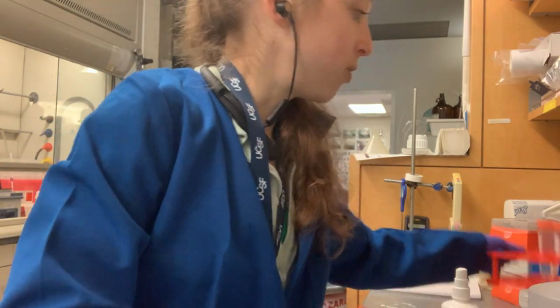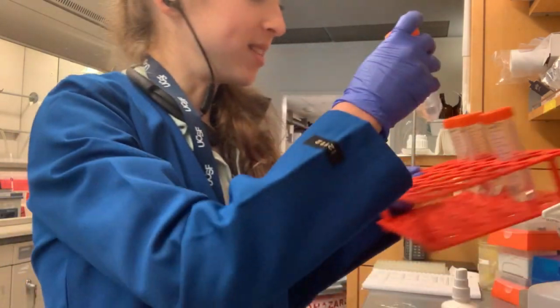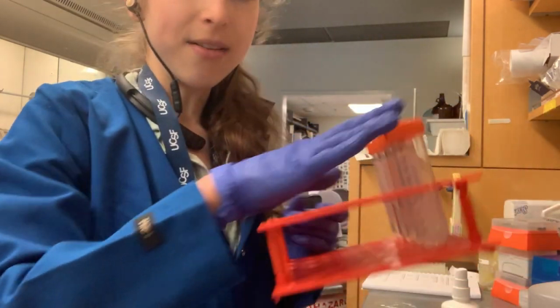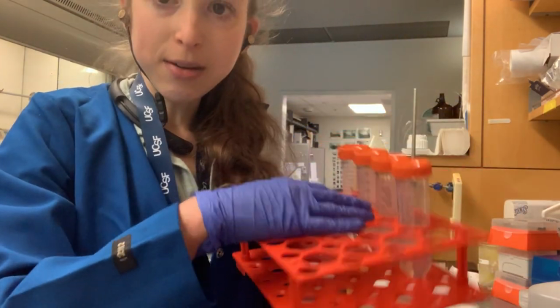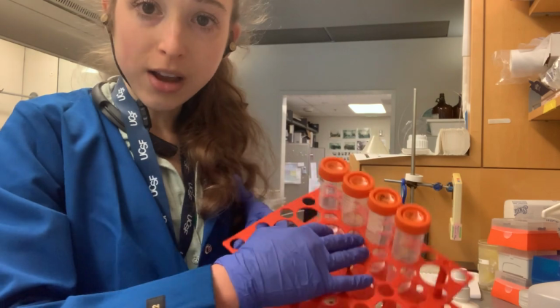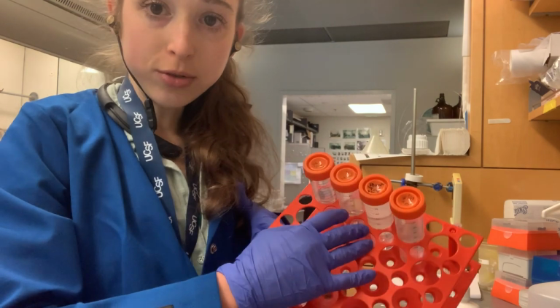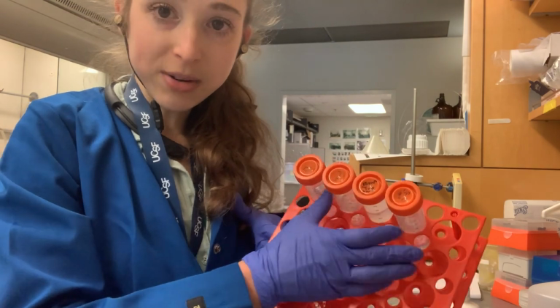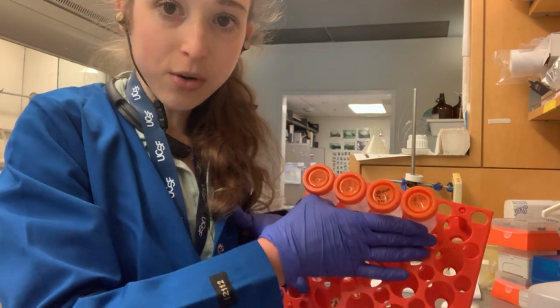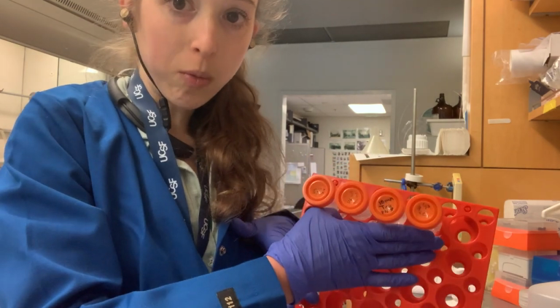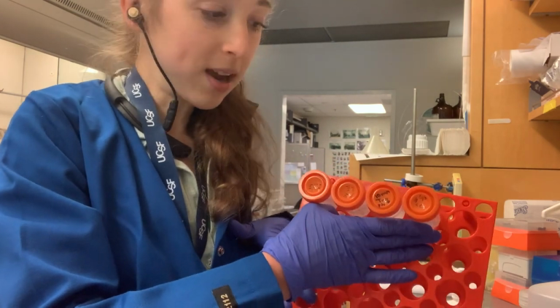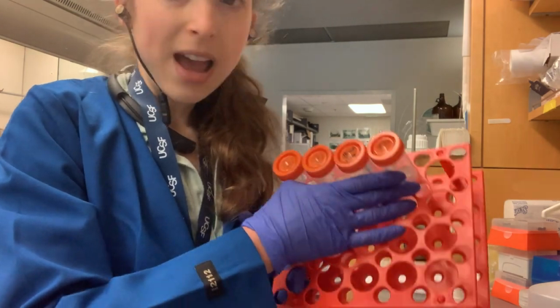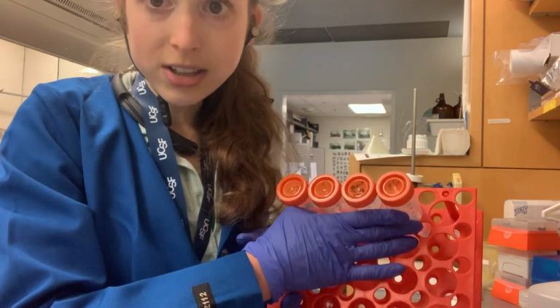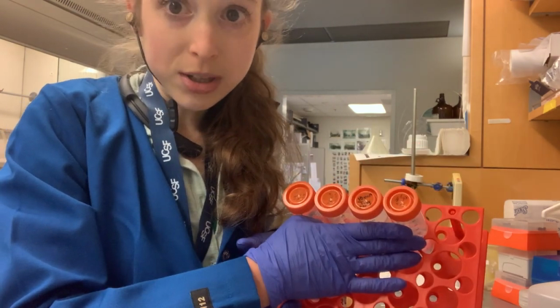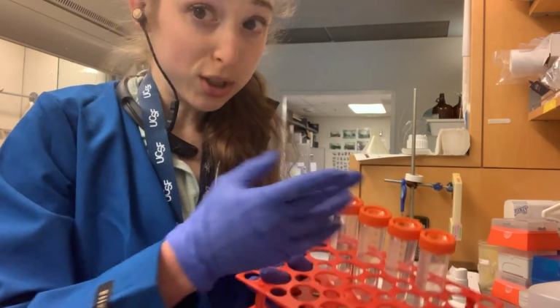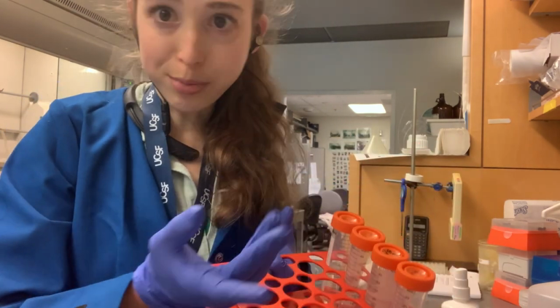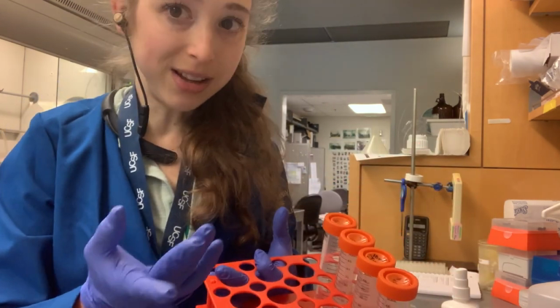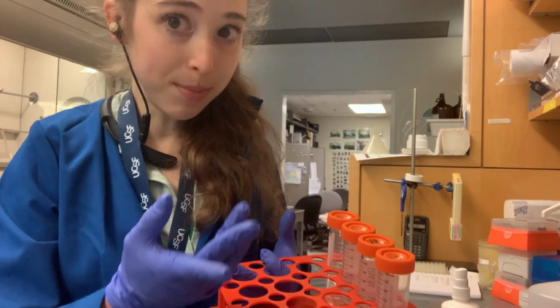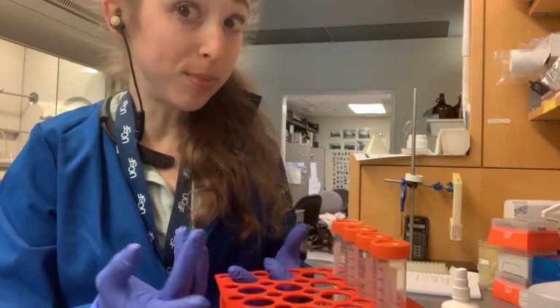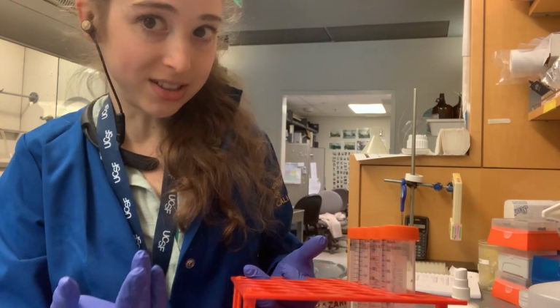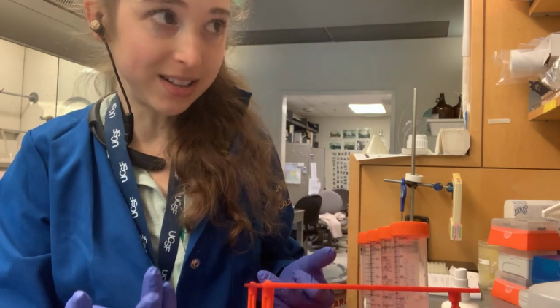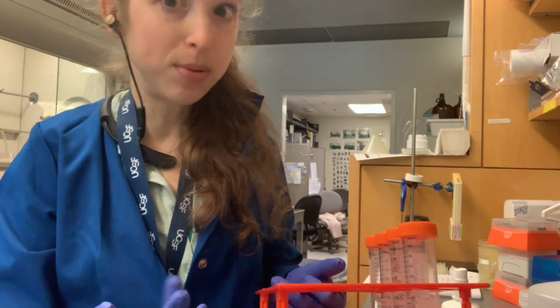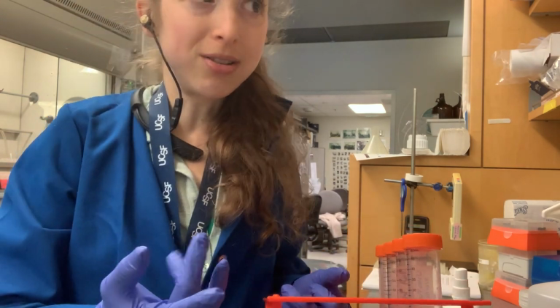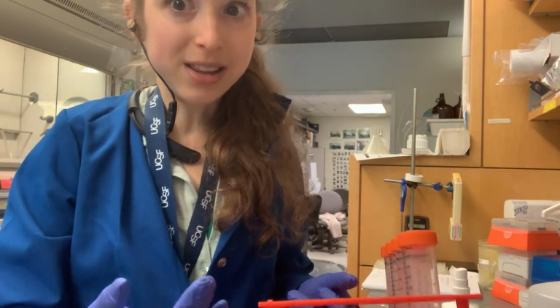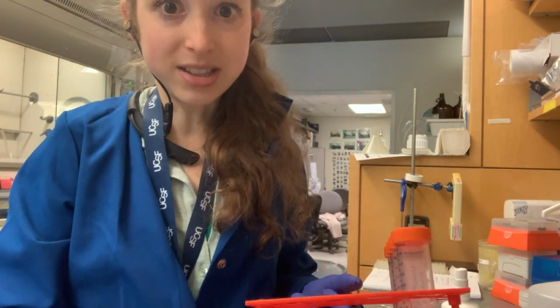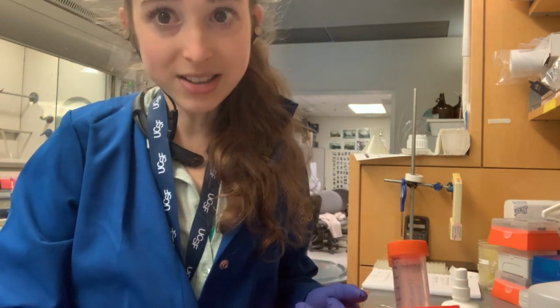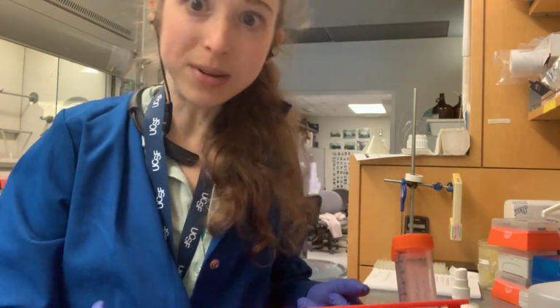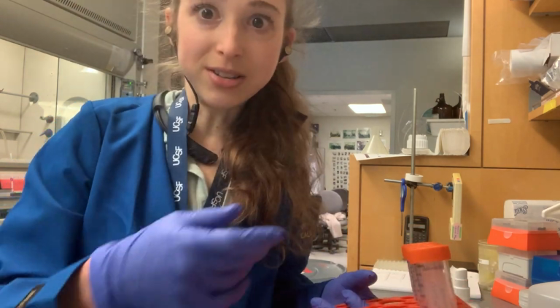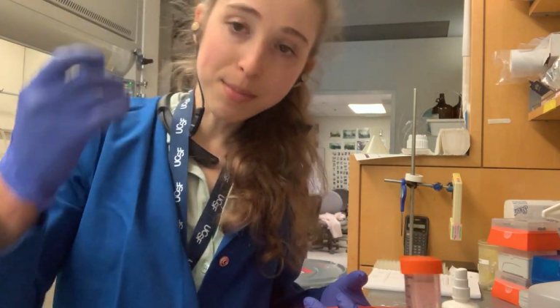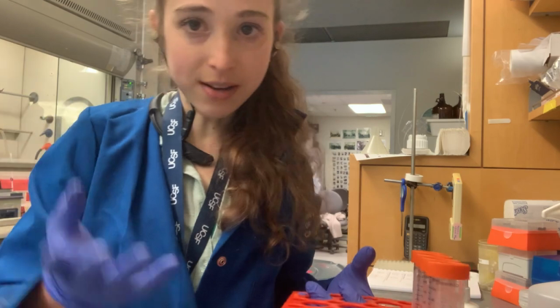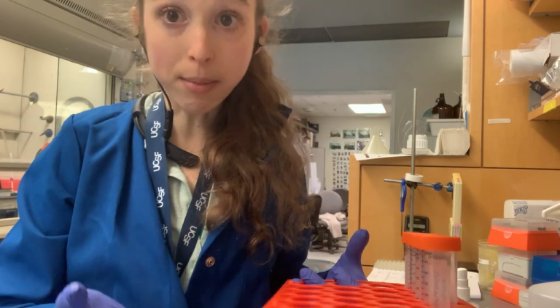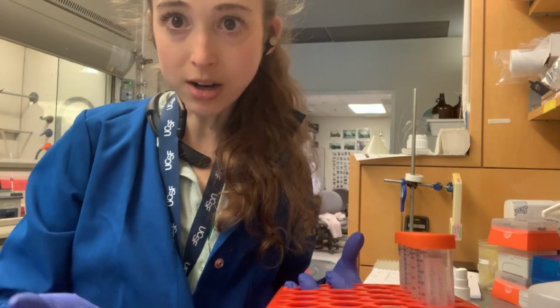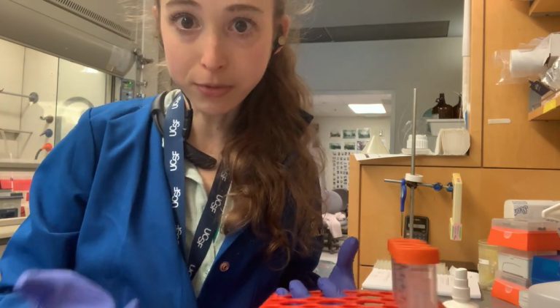I'm going to look at the top of the tube, which is why it's important that you label the top of the tube and not just the side. But you also don't want to label just the side of the tube because then when you take the cap off, you have that problem we talked about before.